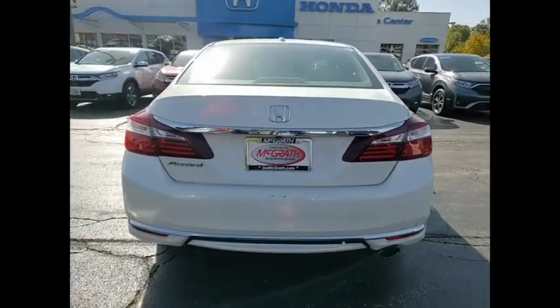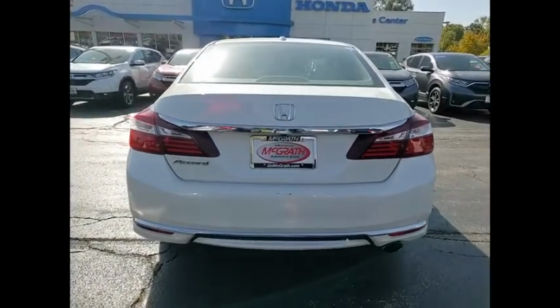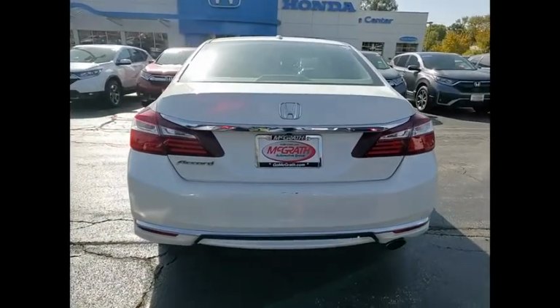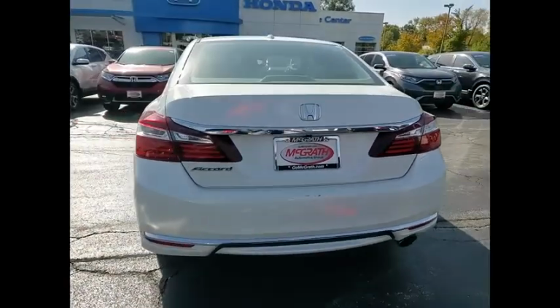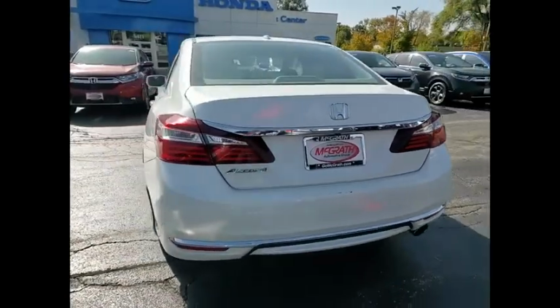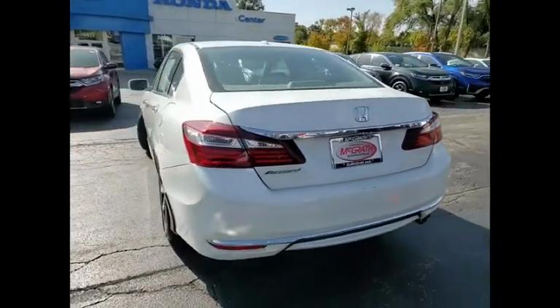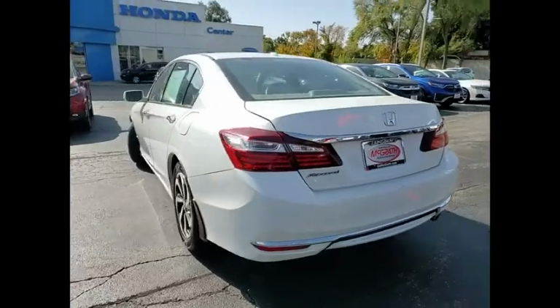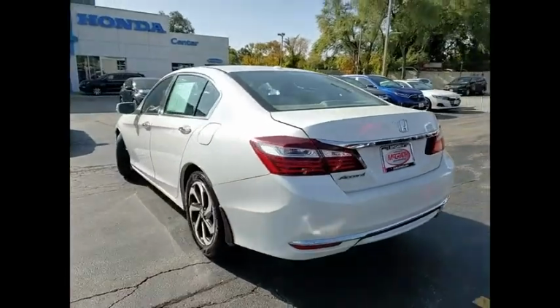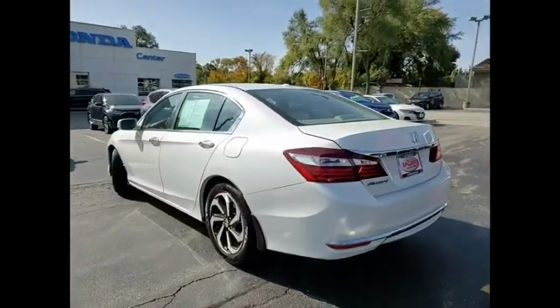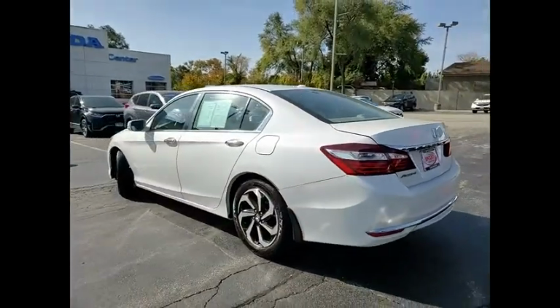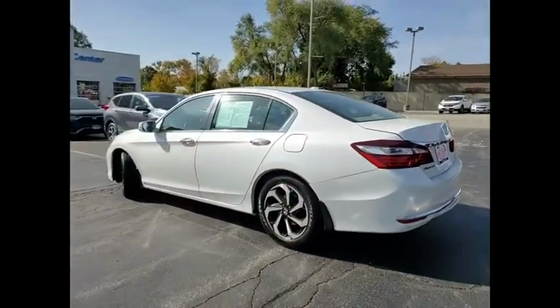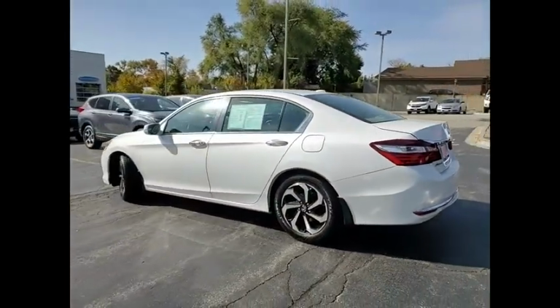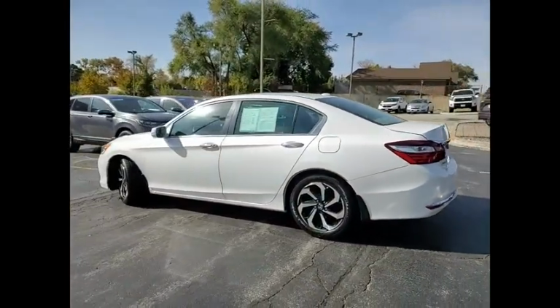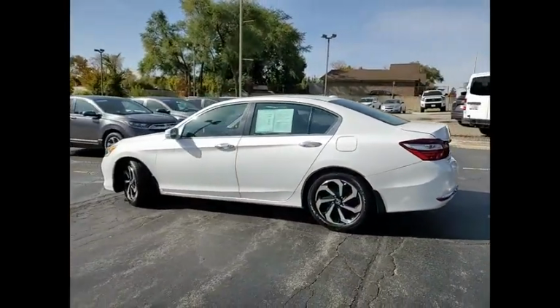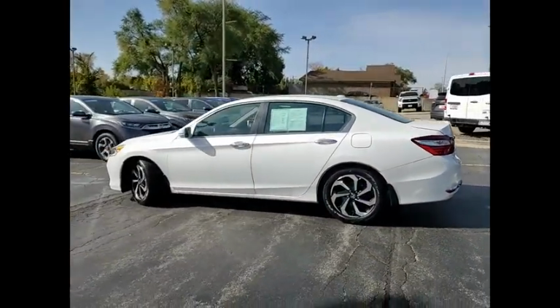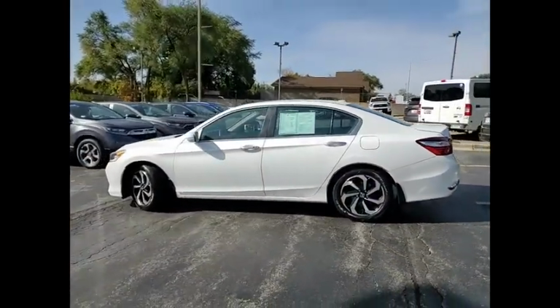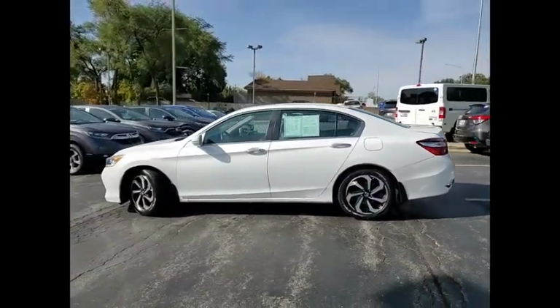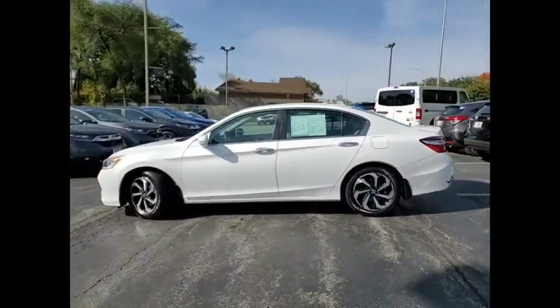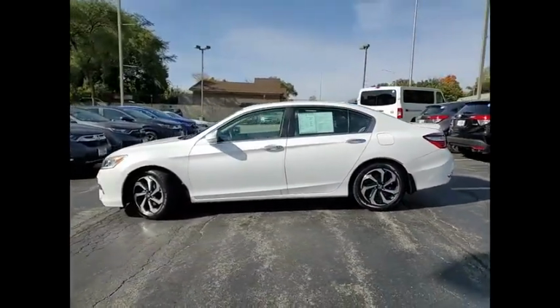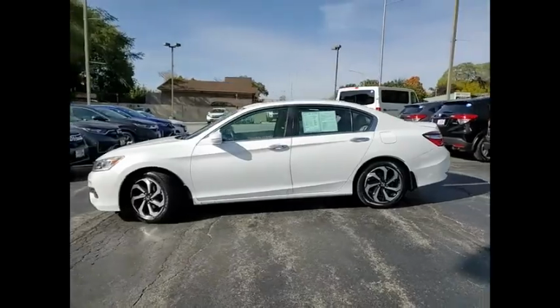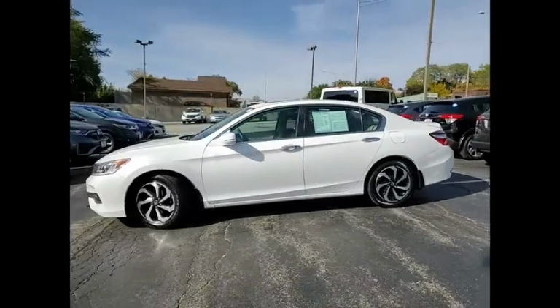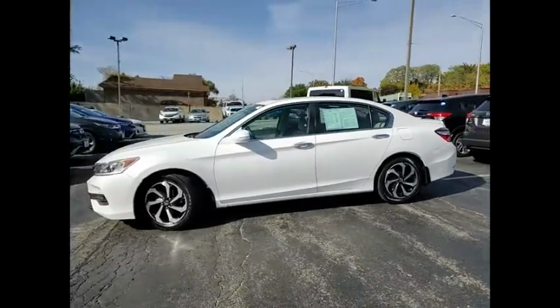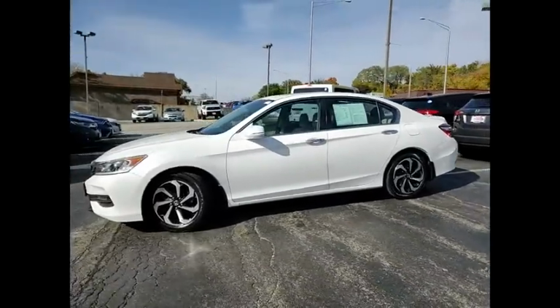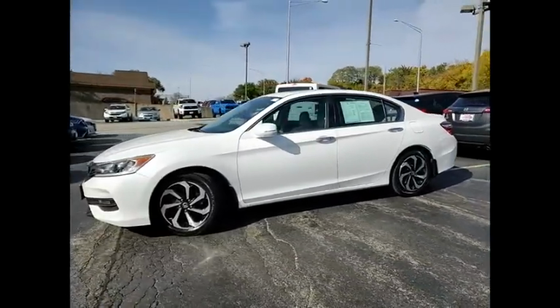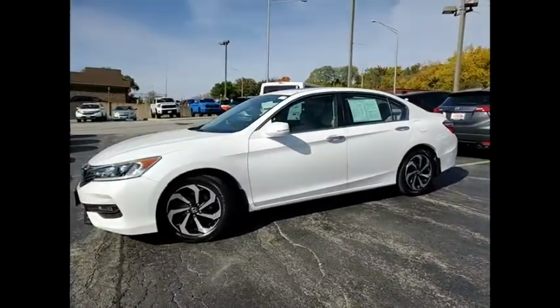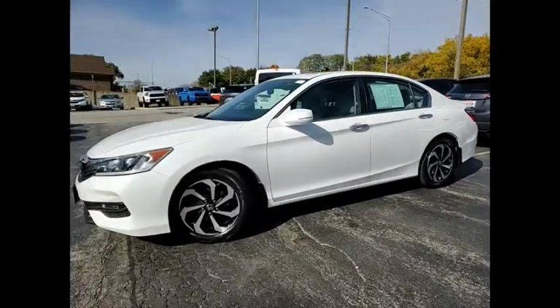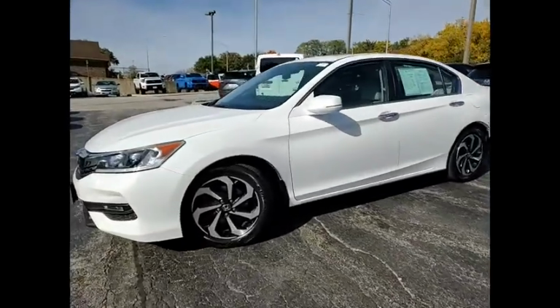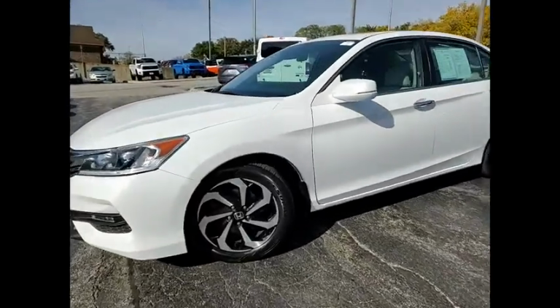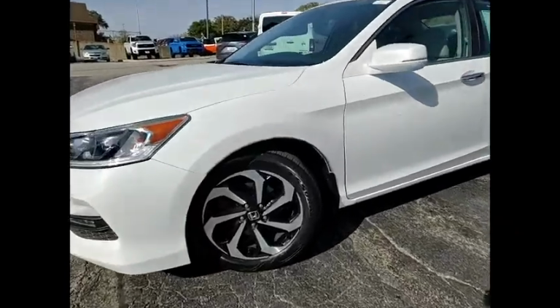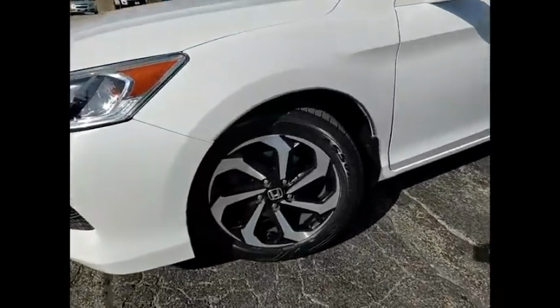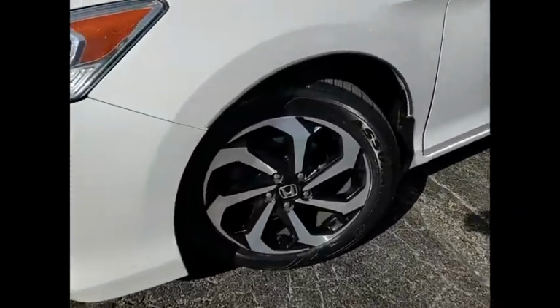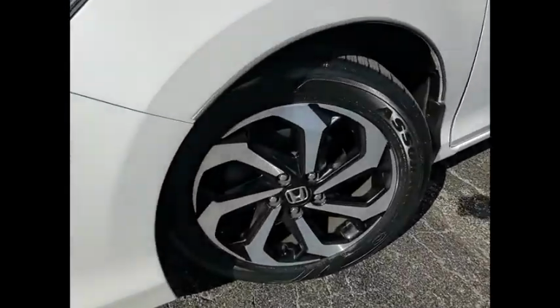Tire pressure monitor, heated mirrors, aluminum wheels, remote engine start, brake assist, traction control, stability control, daytime running lights, remote trunk release, four-wheel disc brakes.